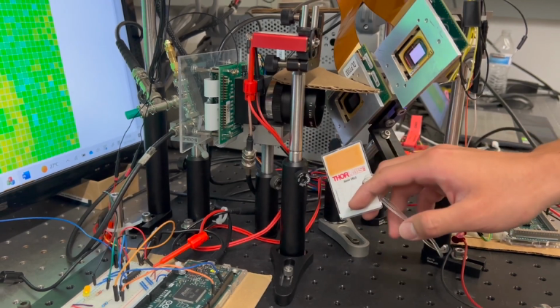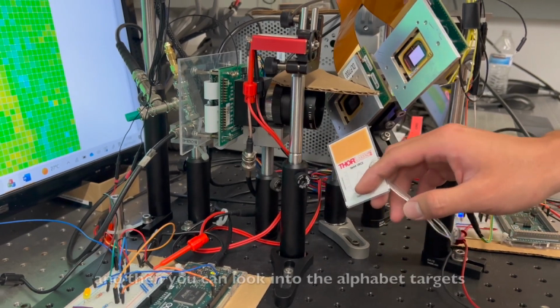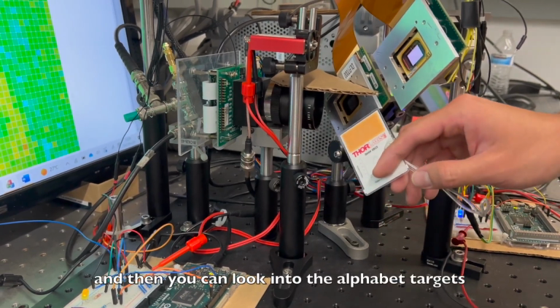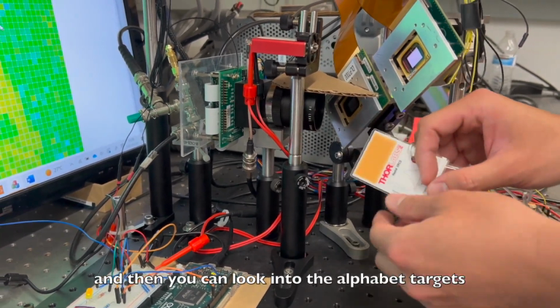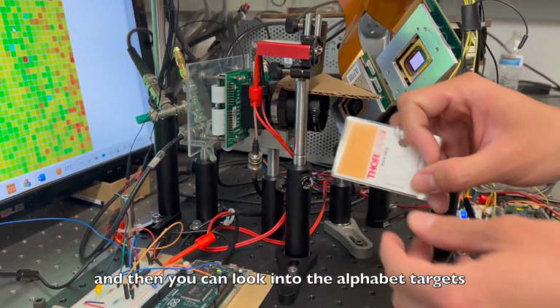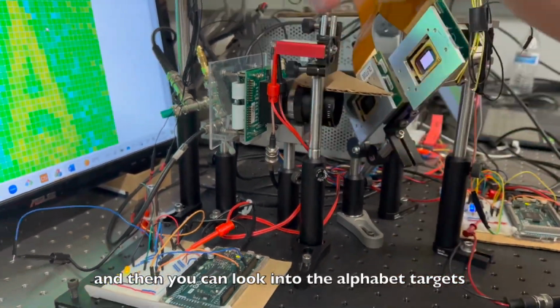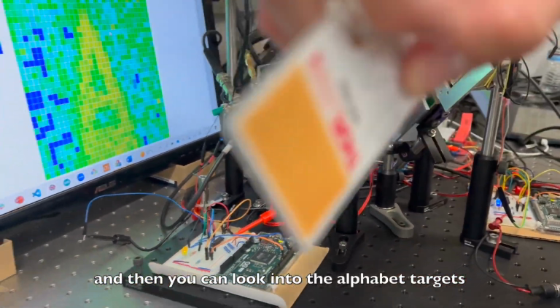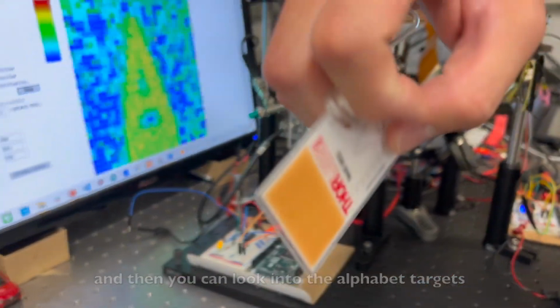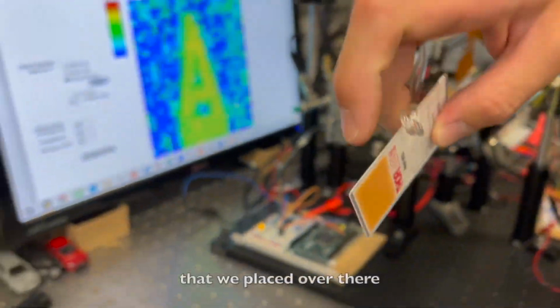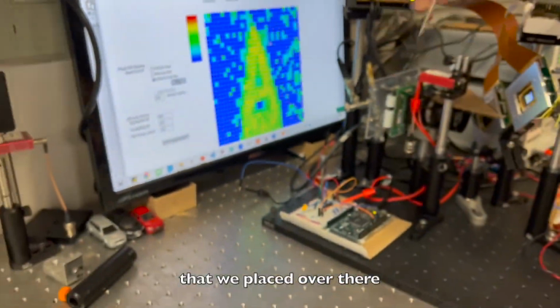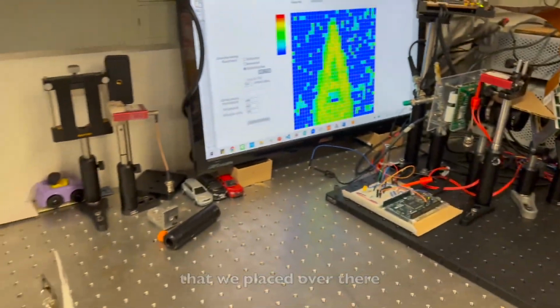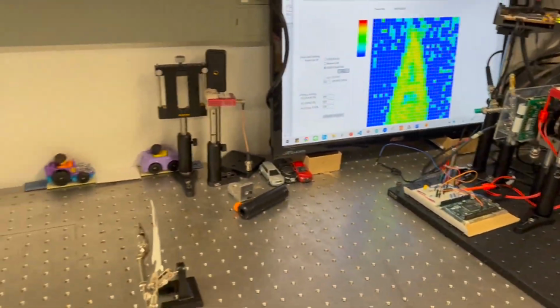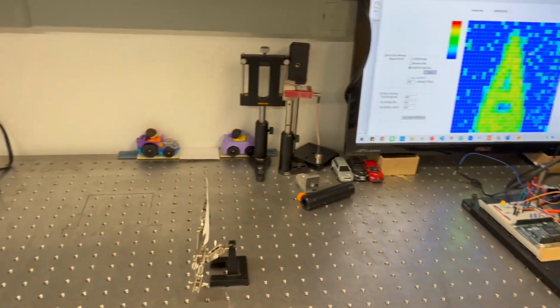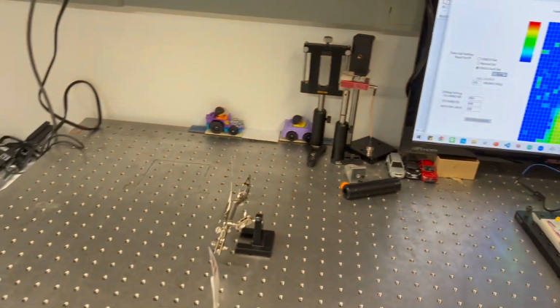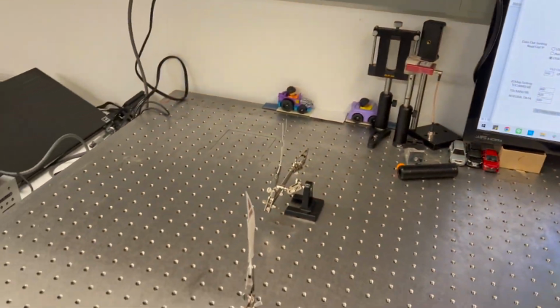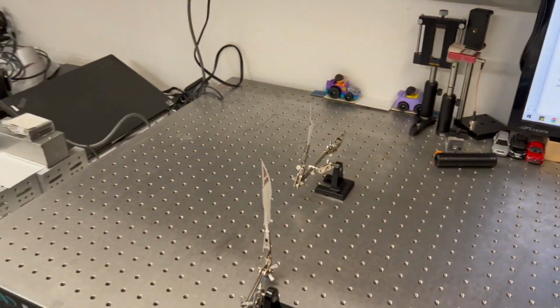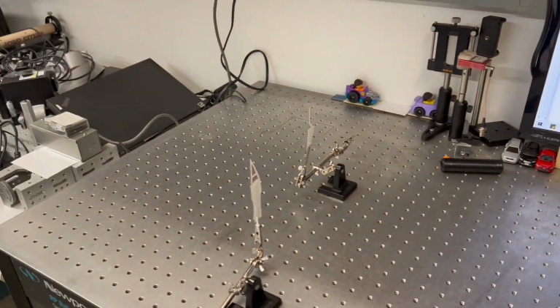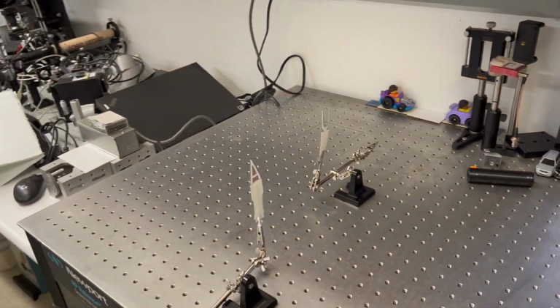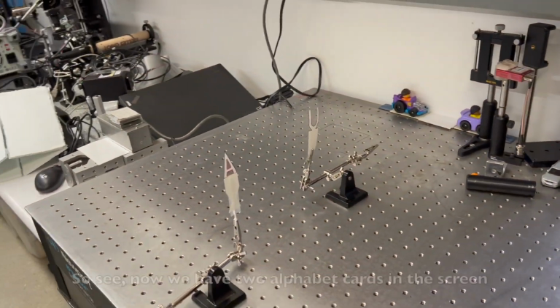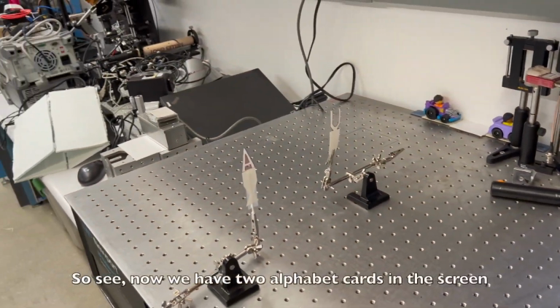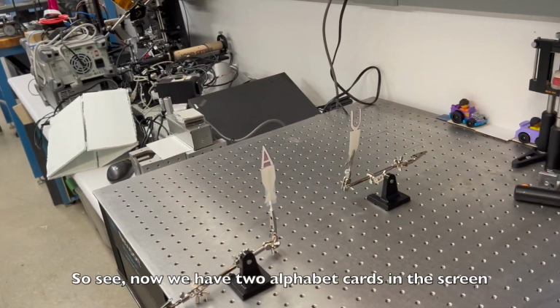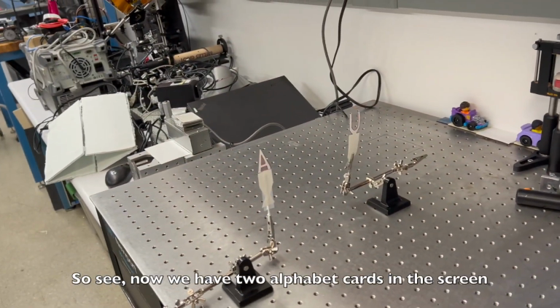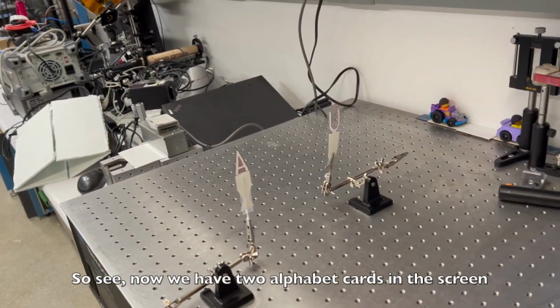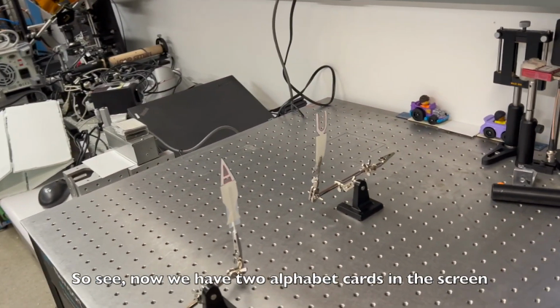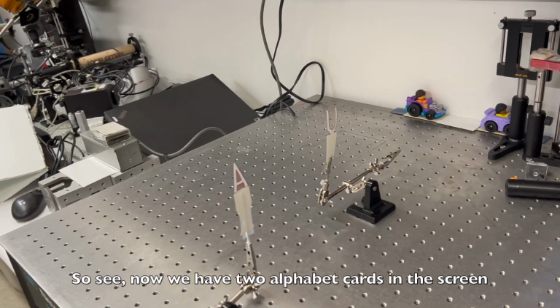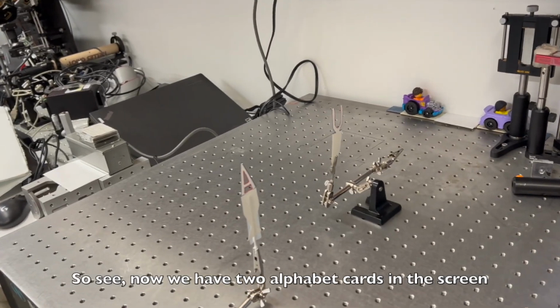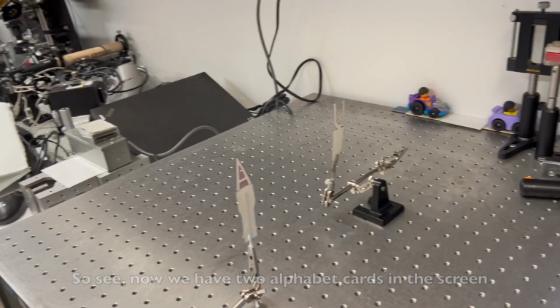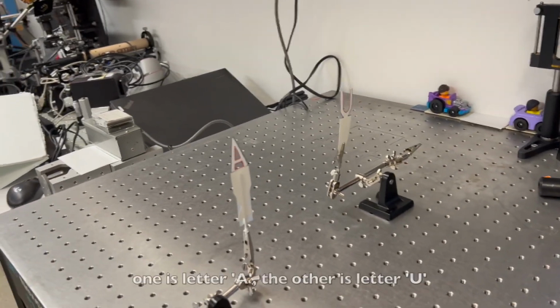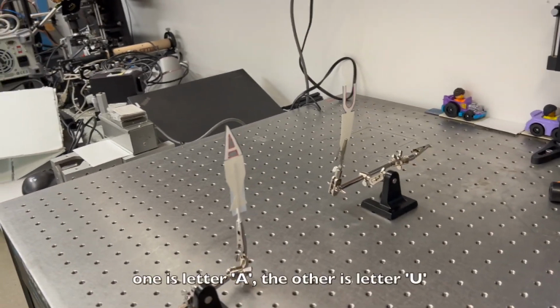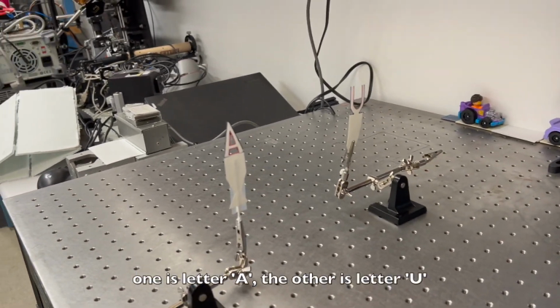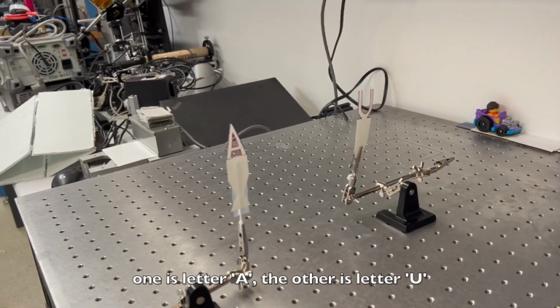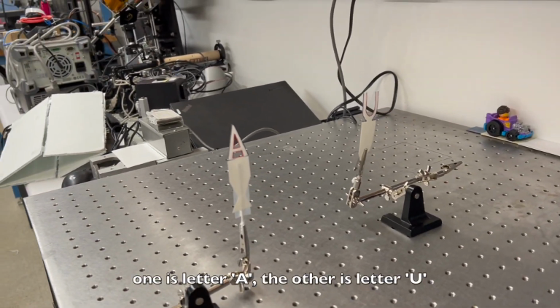You can look at the targets we placed over there. Now we have two alphabet cards on the screen — one is the letter A, and the other is the letter U.